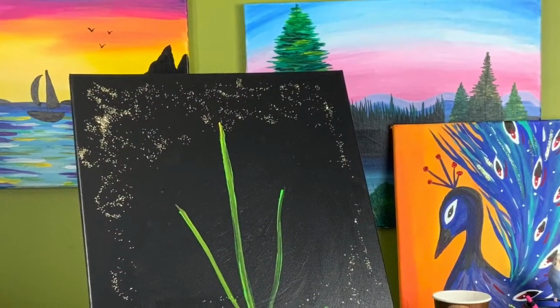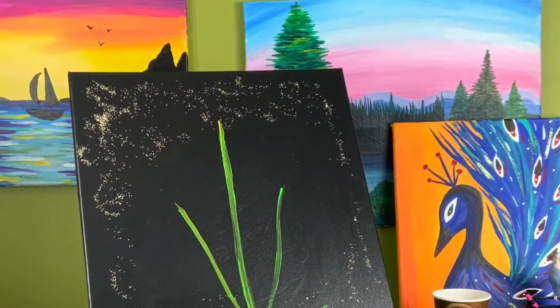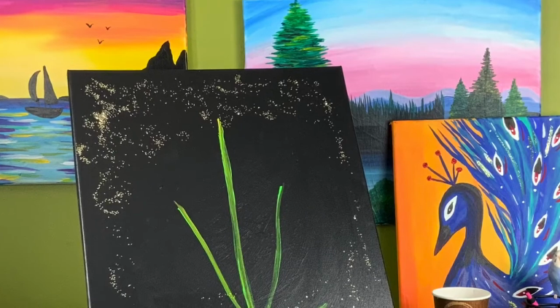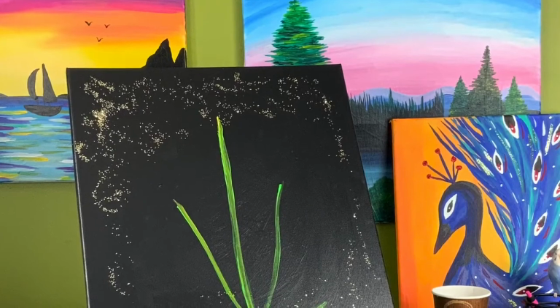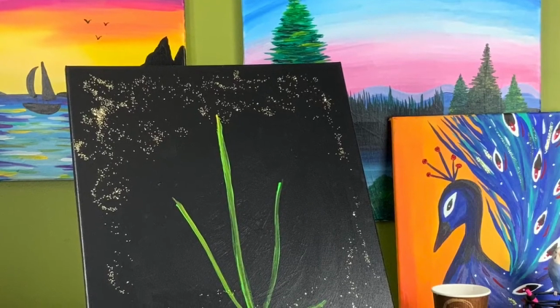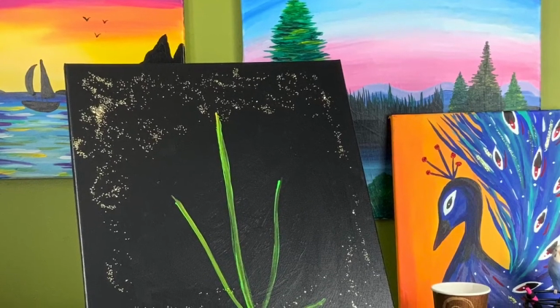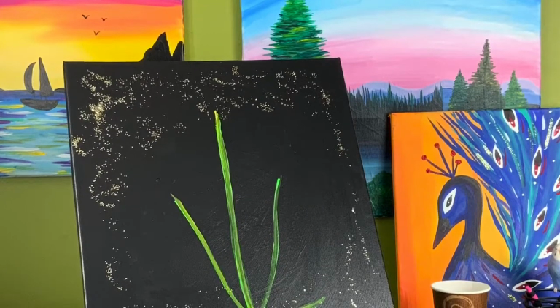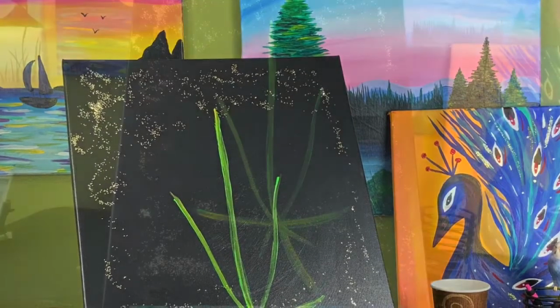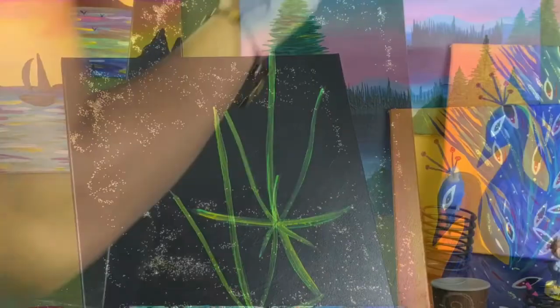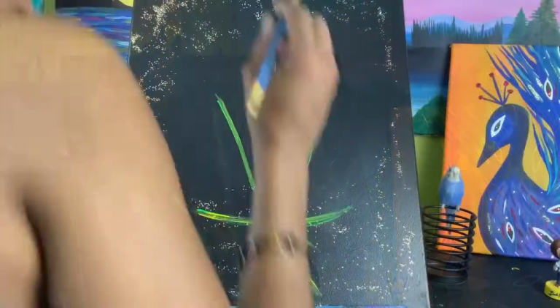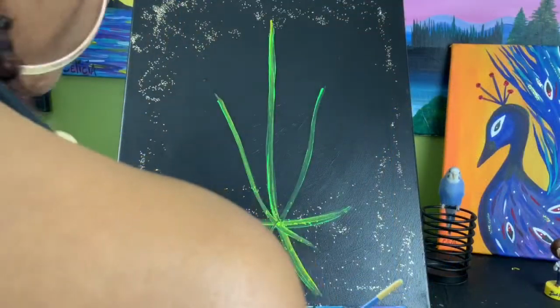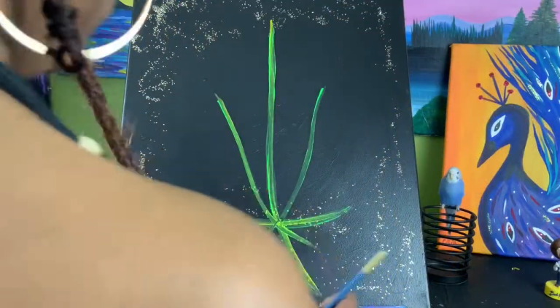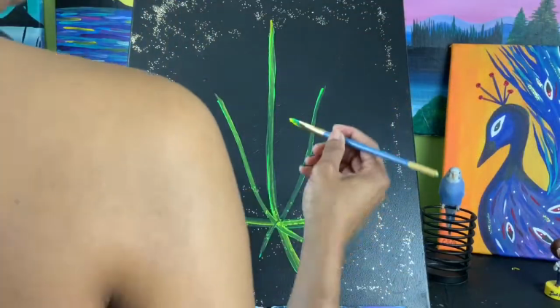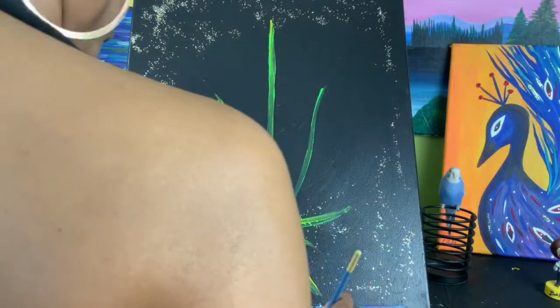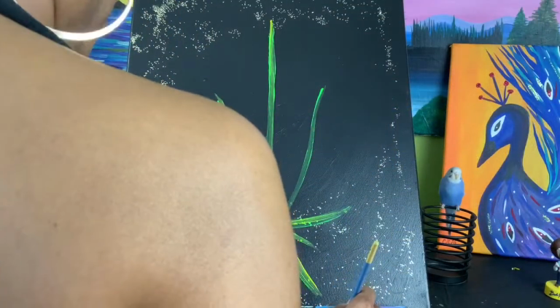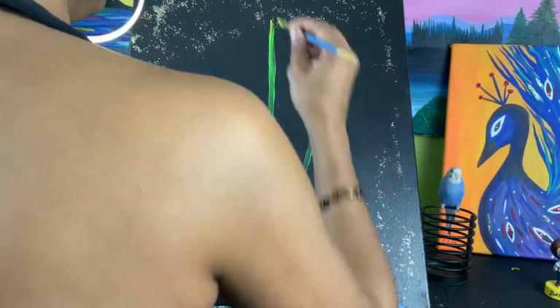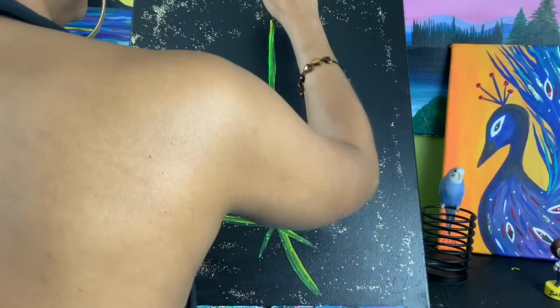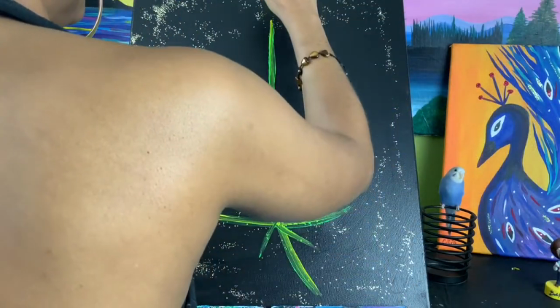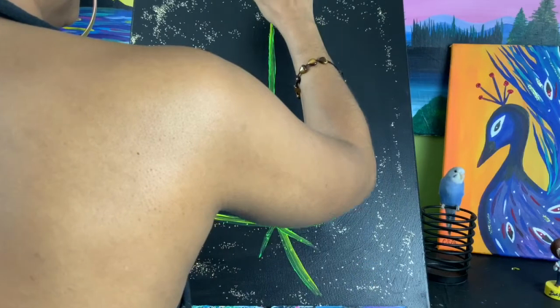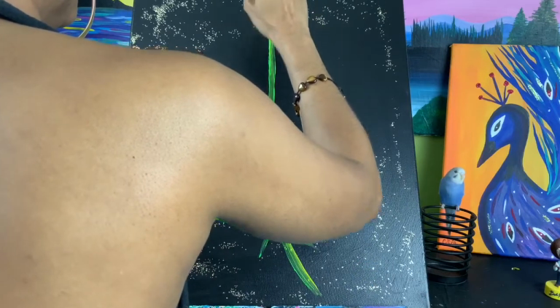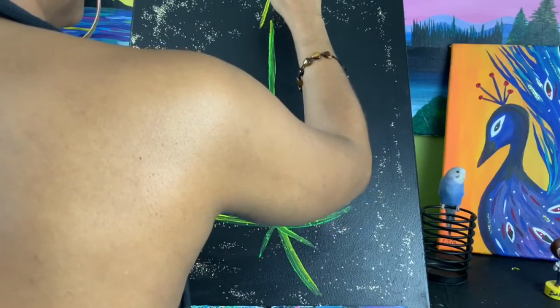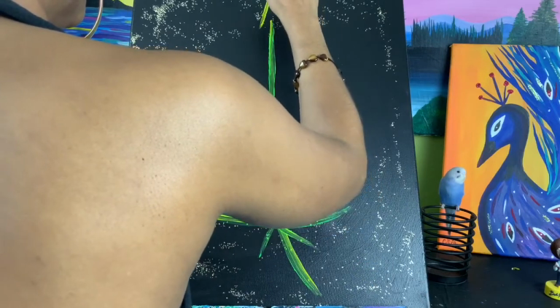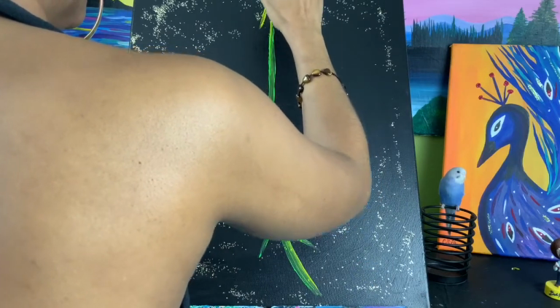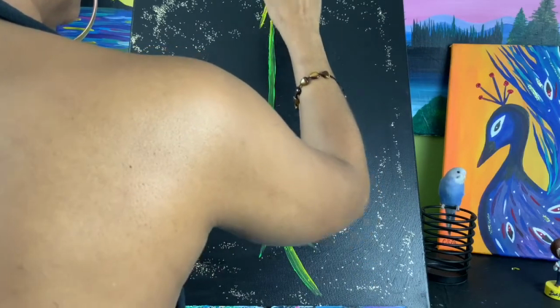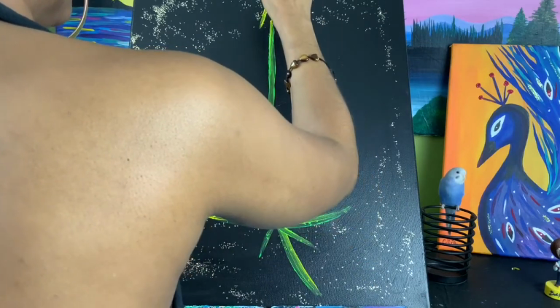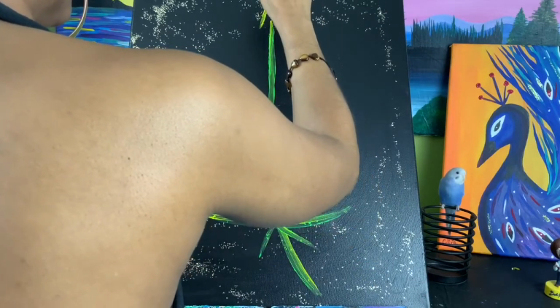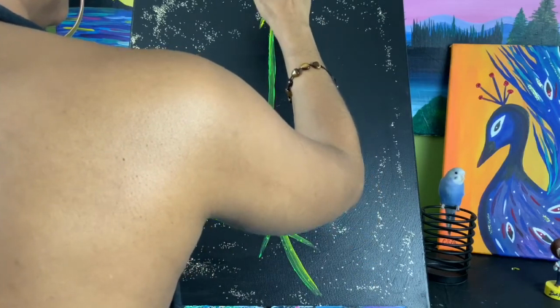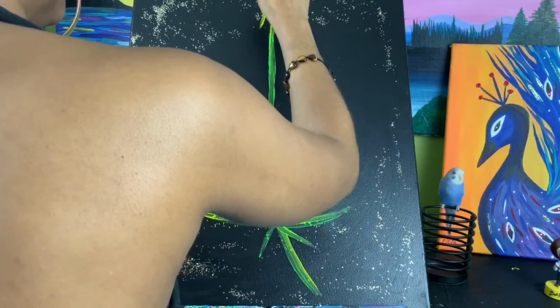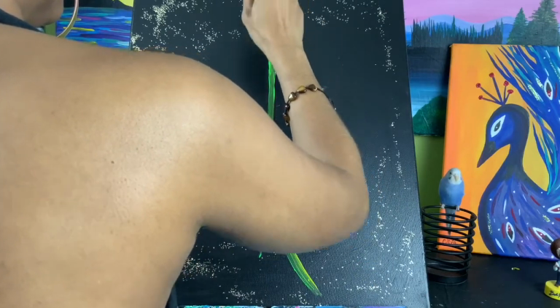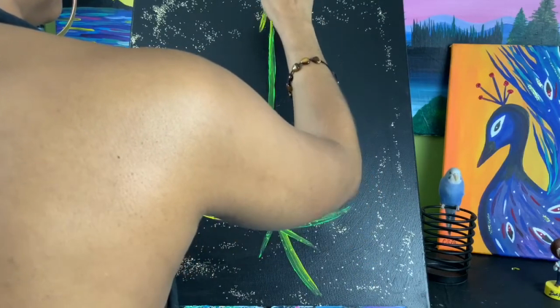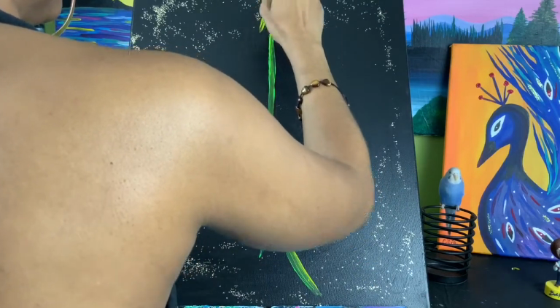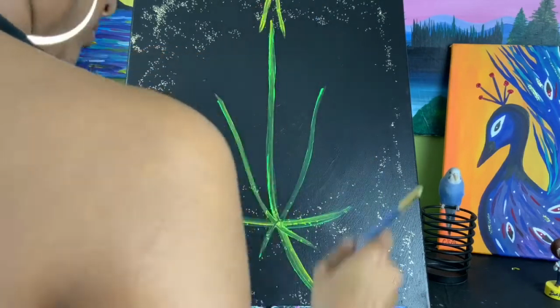Next, you're going to take your small paintbrush, some yellow paint, and at the top of your line, create an upside-down letter V.